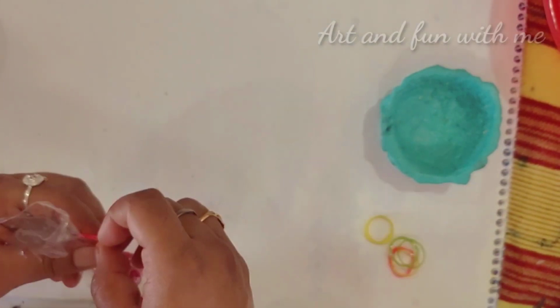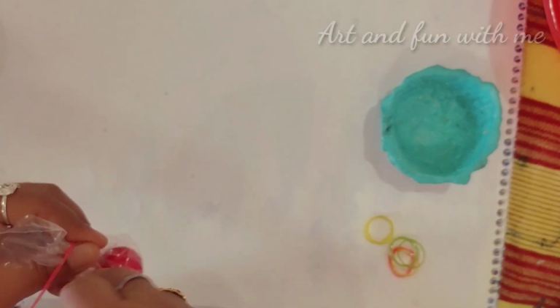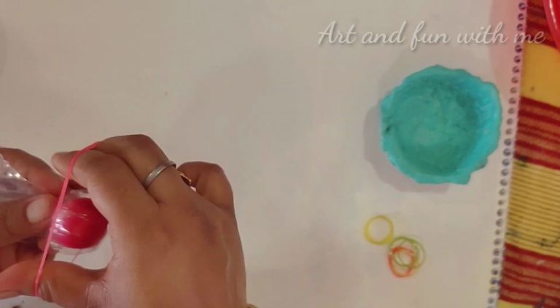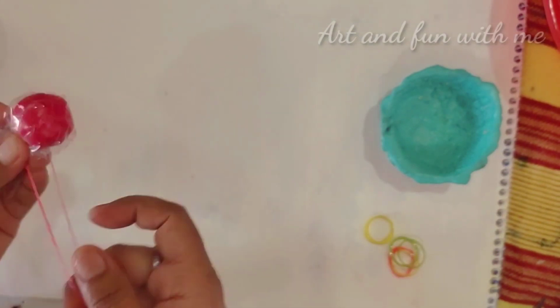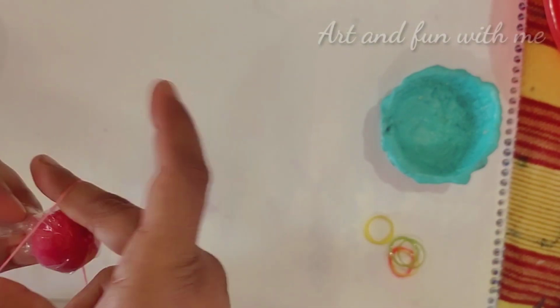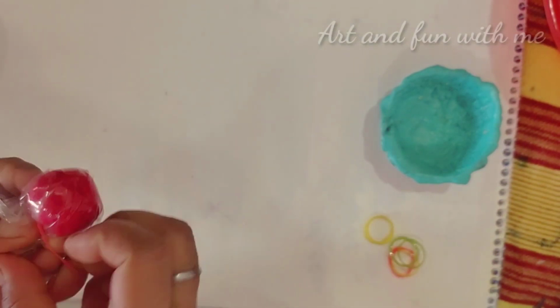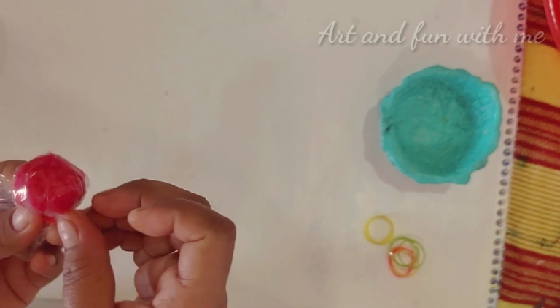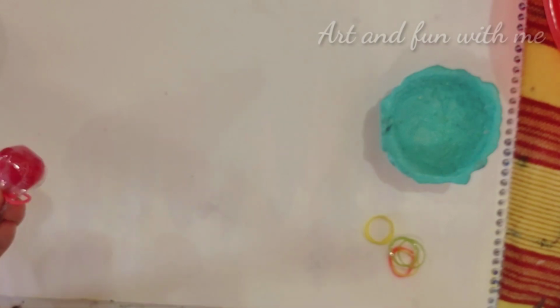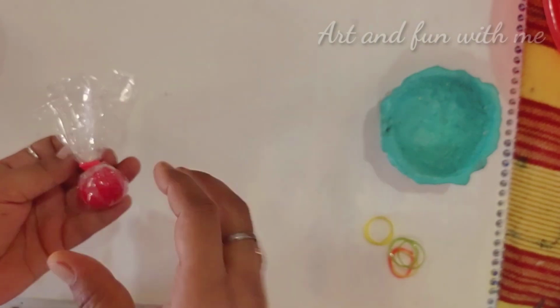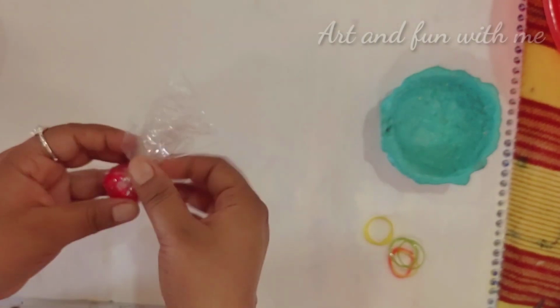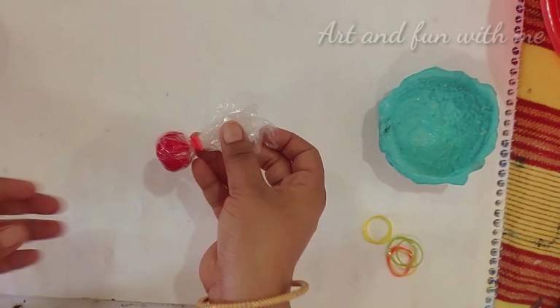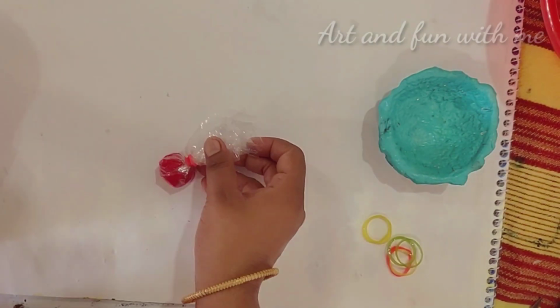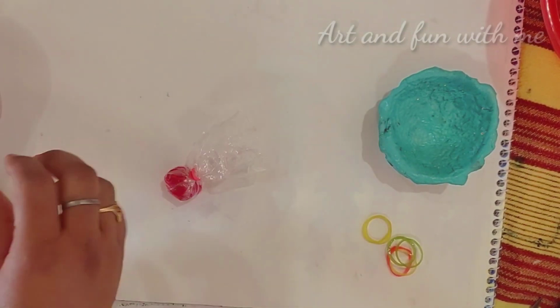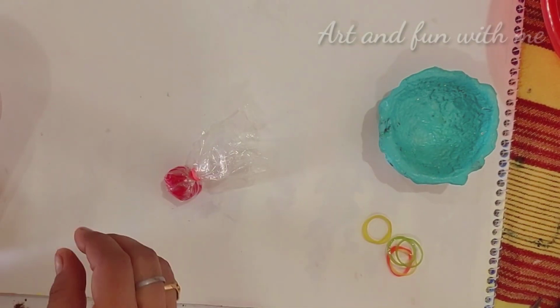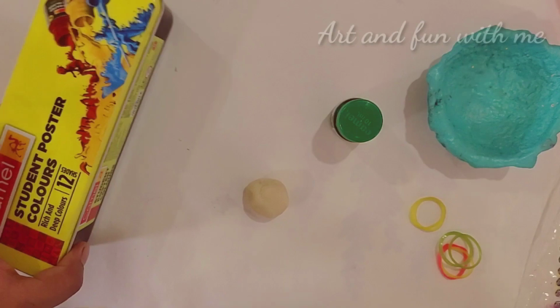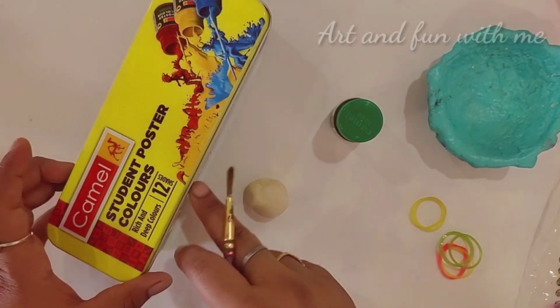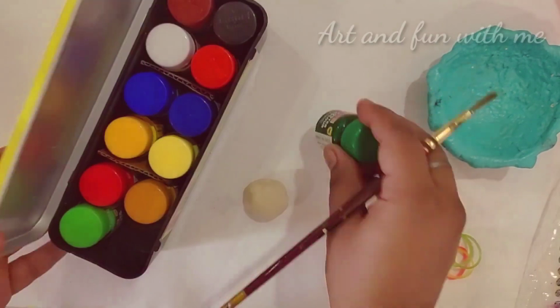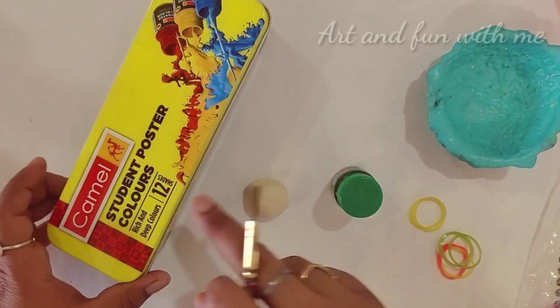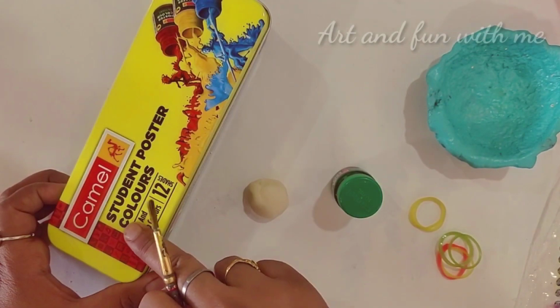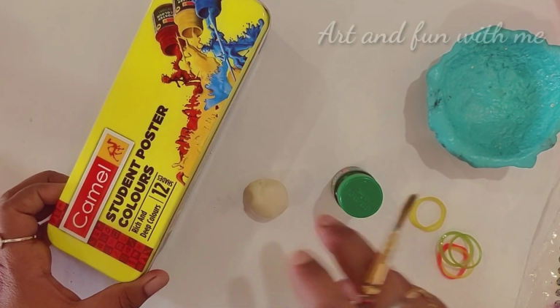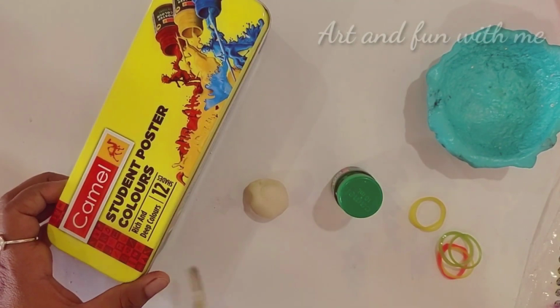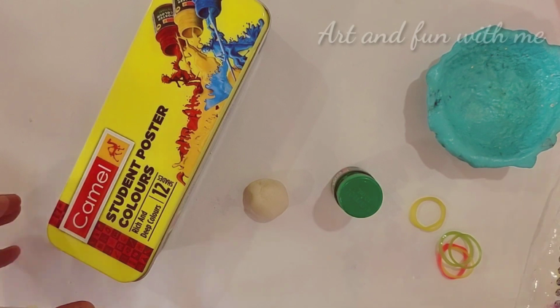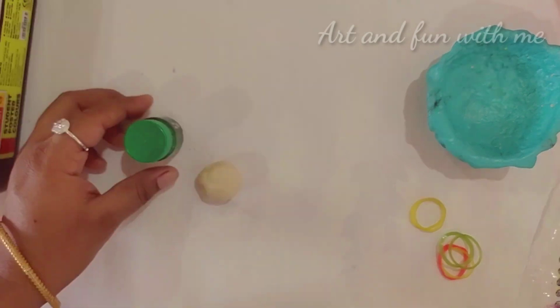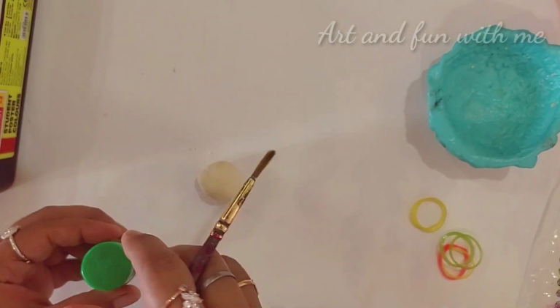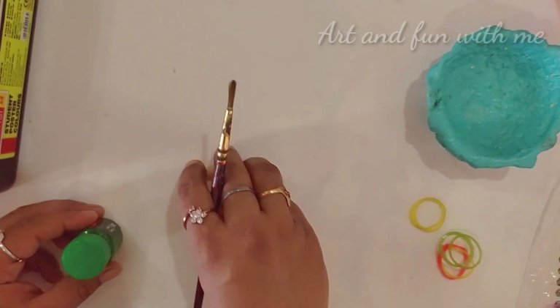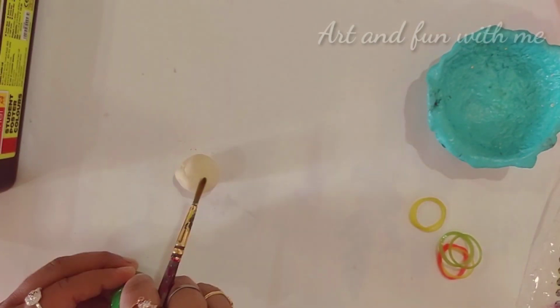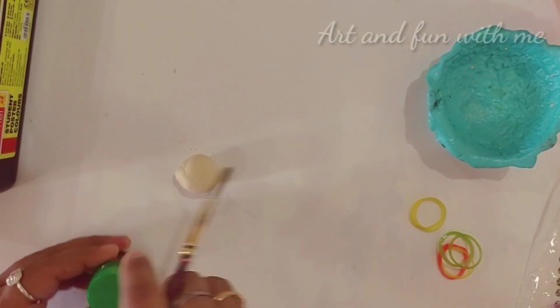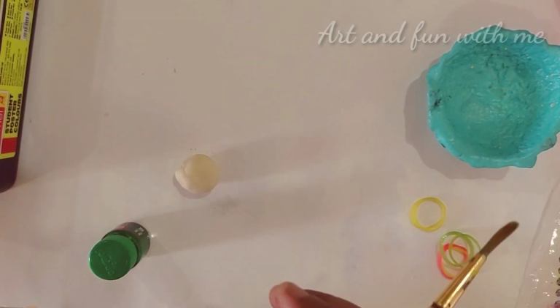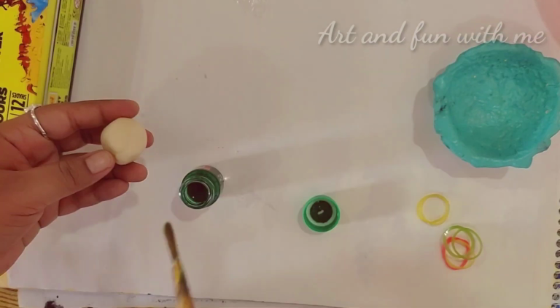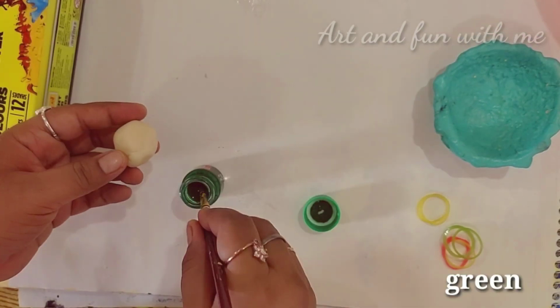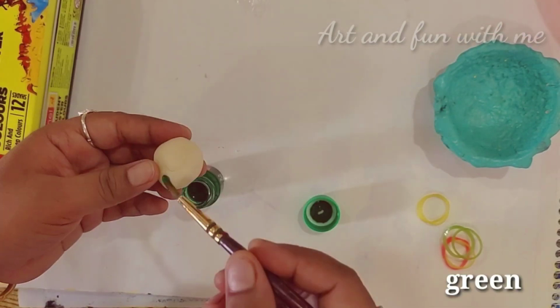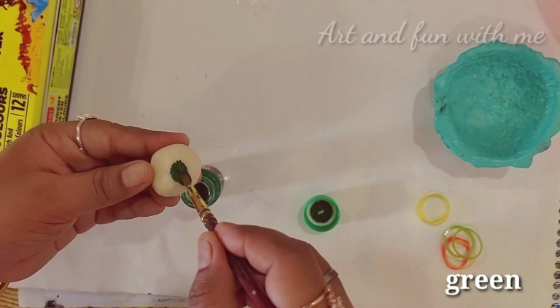Mix them well, following the process as I am doing it here. Now make a round shape and keep it in a plastic bag and tie it with a band. You can also use student poster colors — this is easily available.